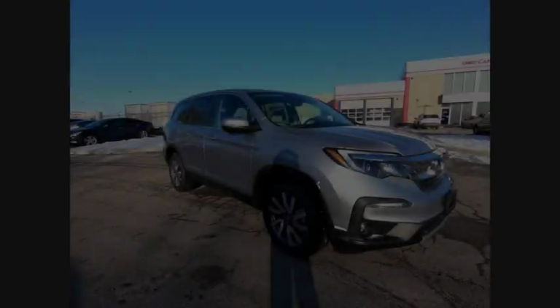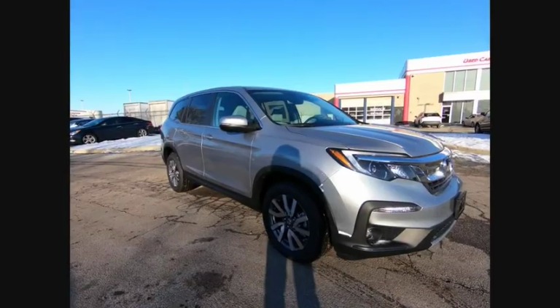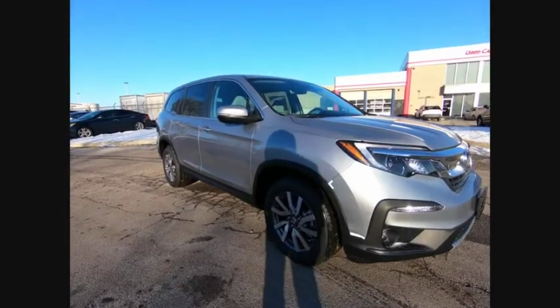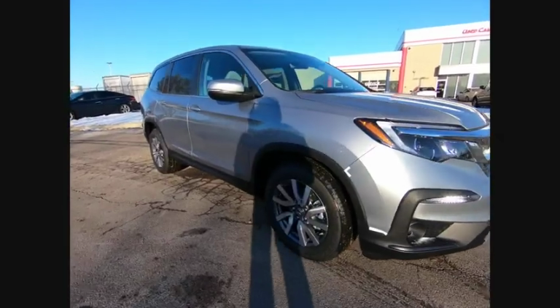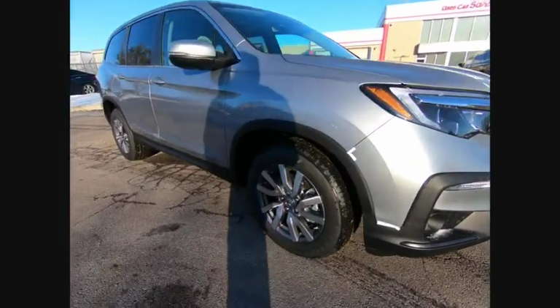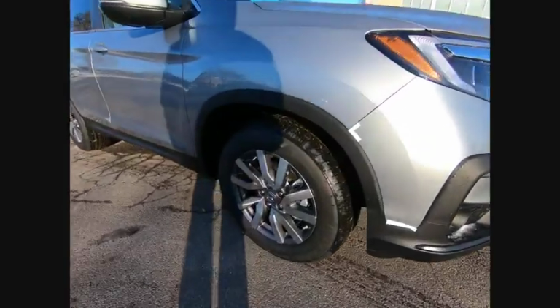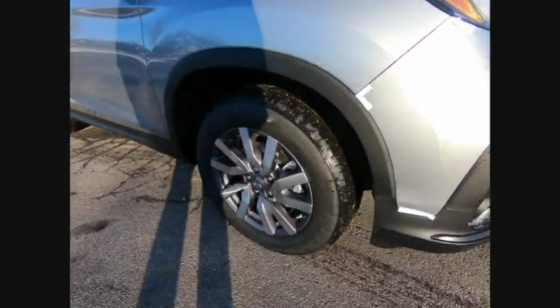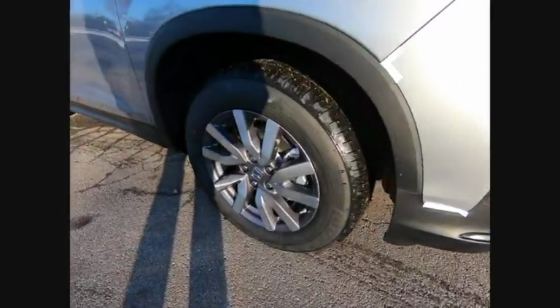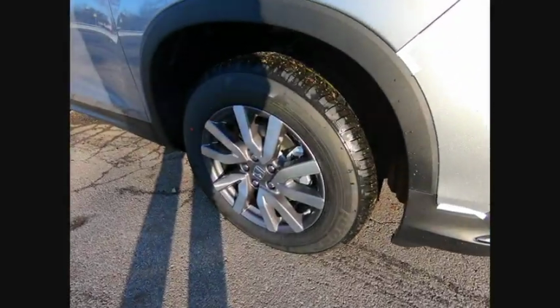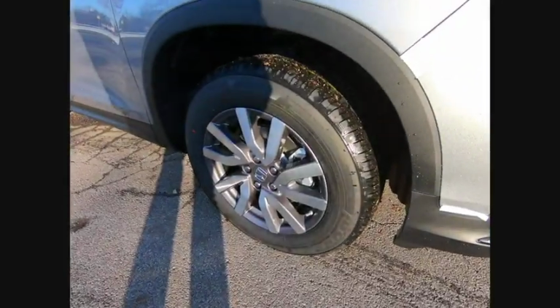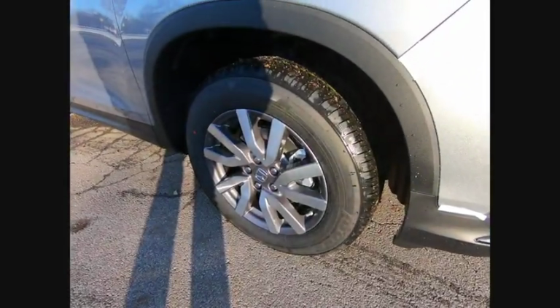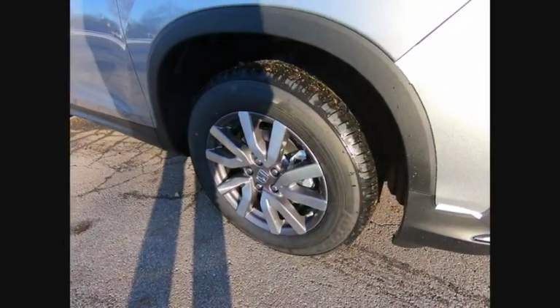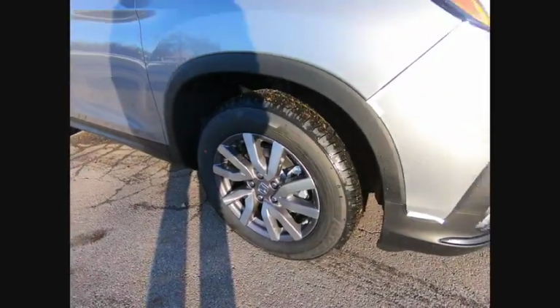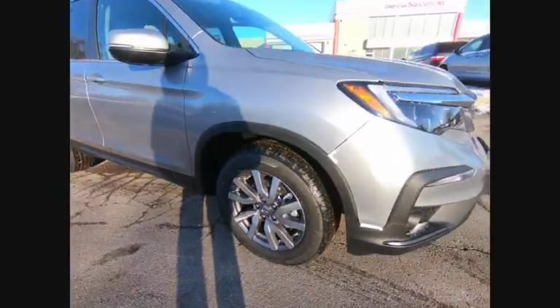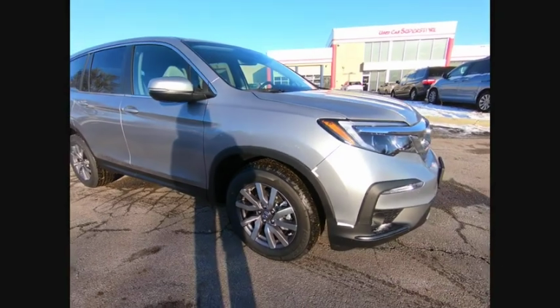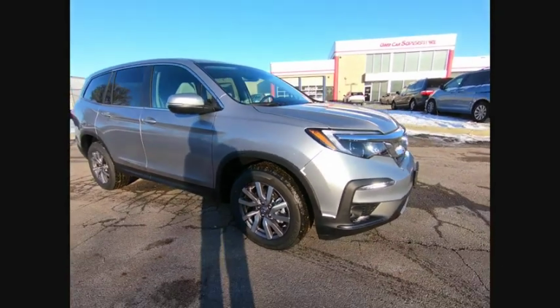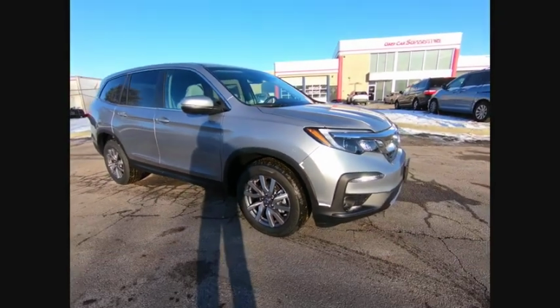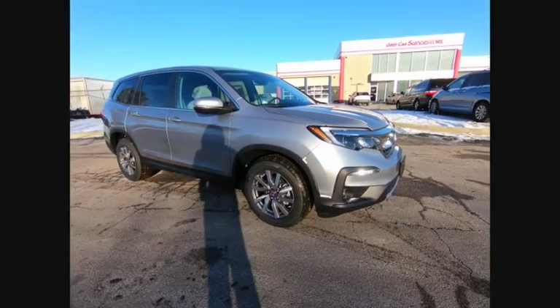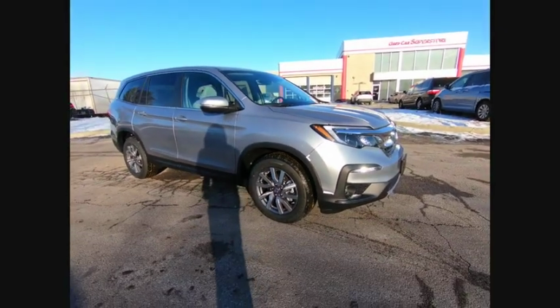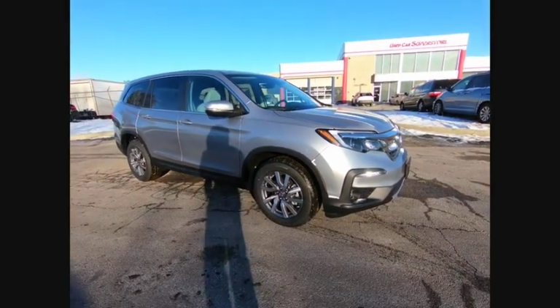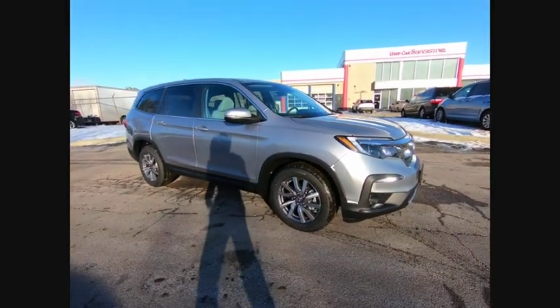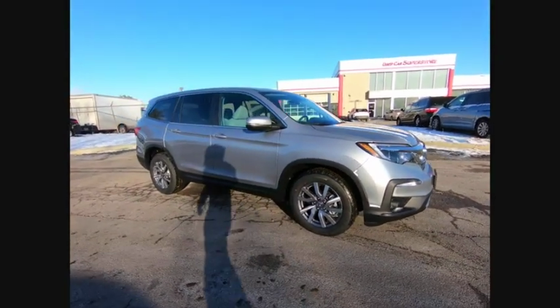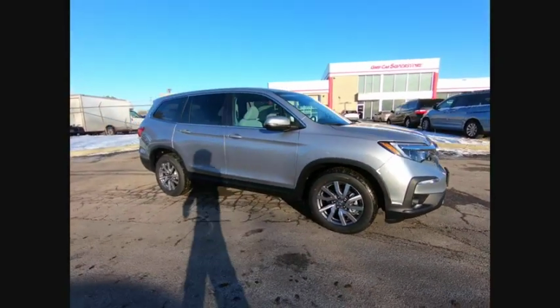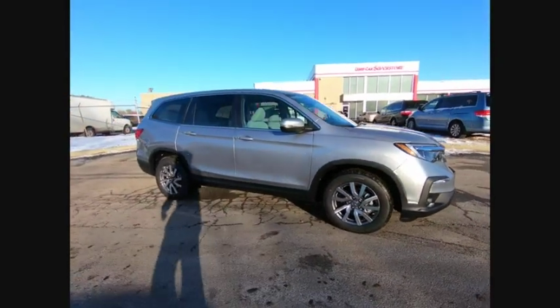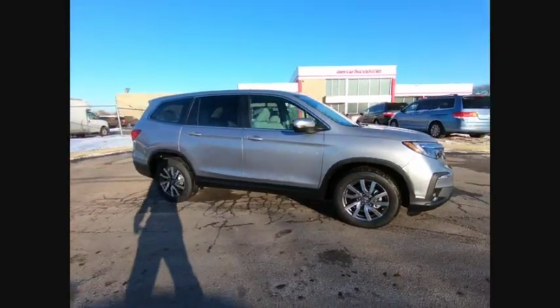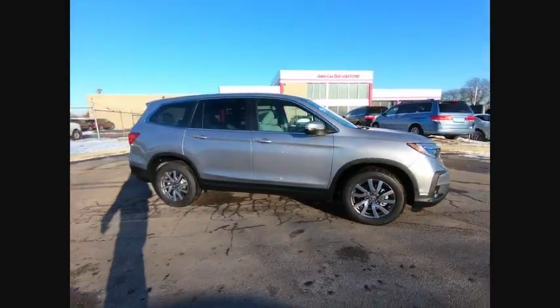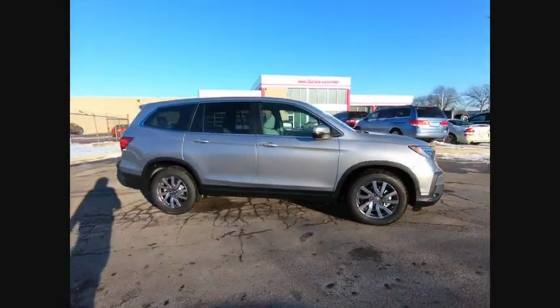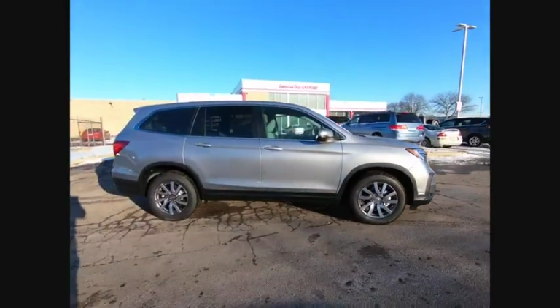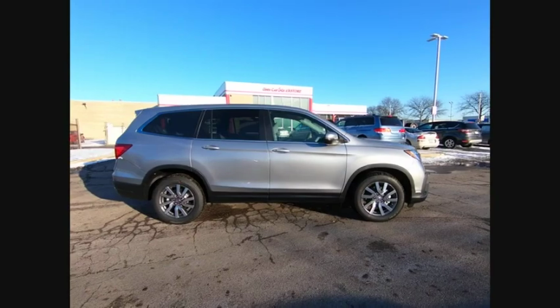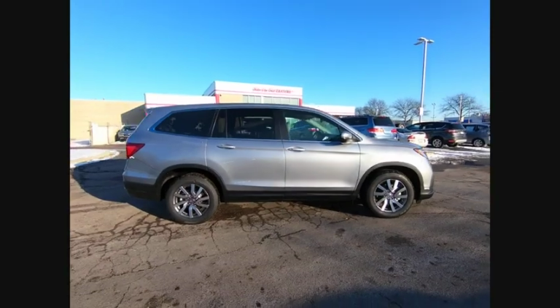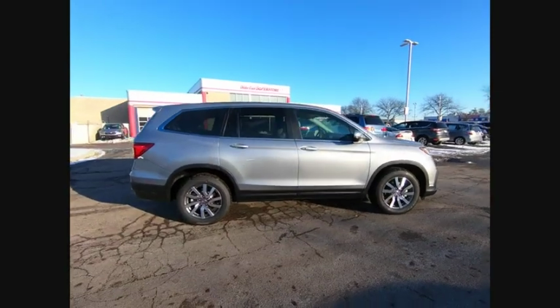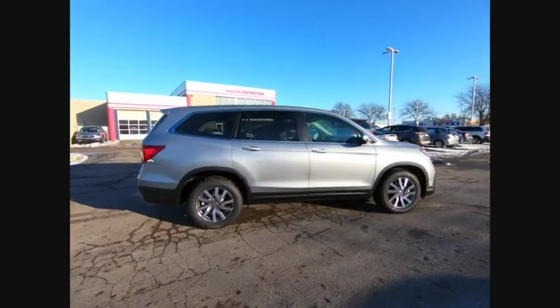Stop by and take a look at the 2020 Pilot. Optimal utility. Indulgent interior. Powerful performer. You'll be ready for almost anything in the Honda Pilot.